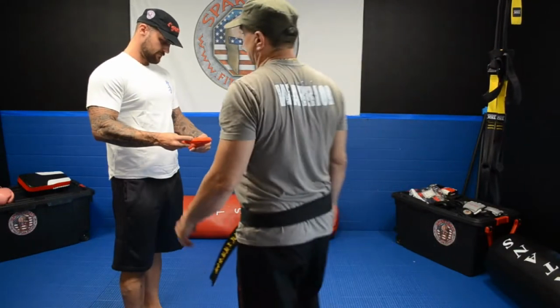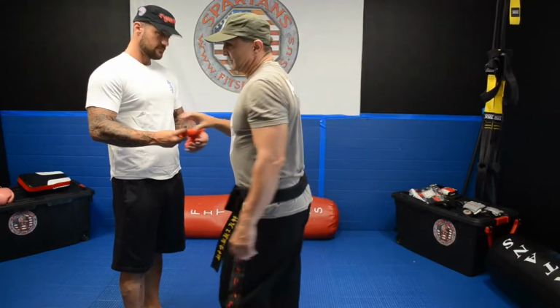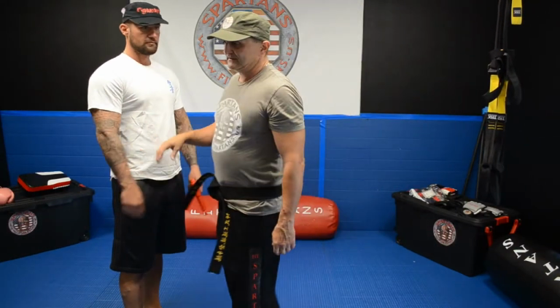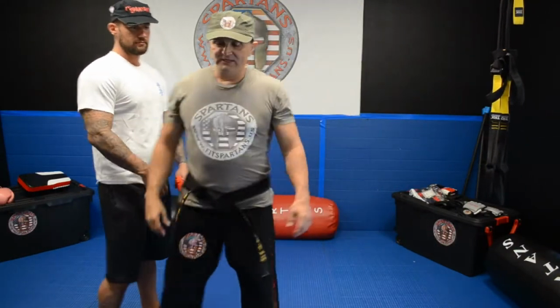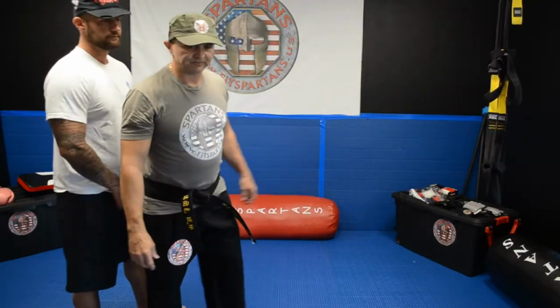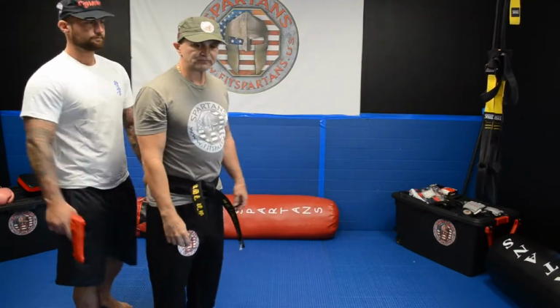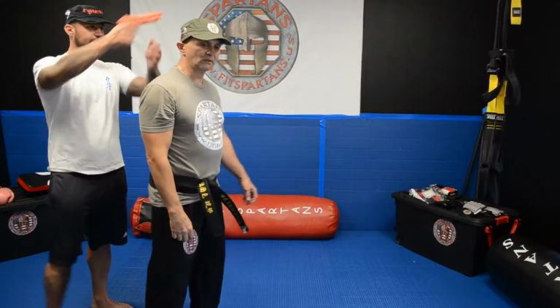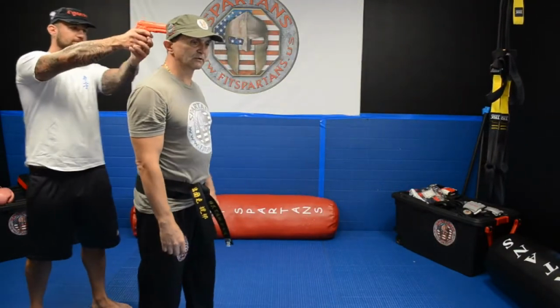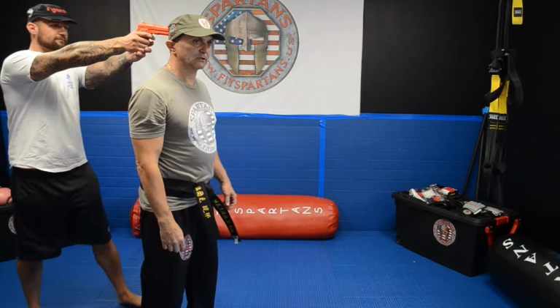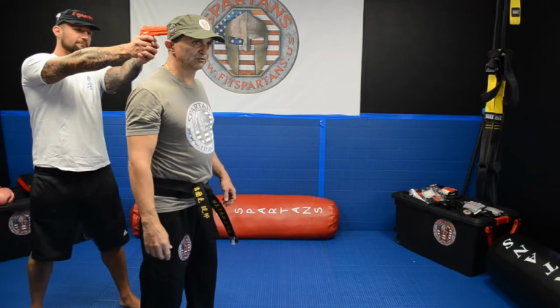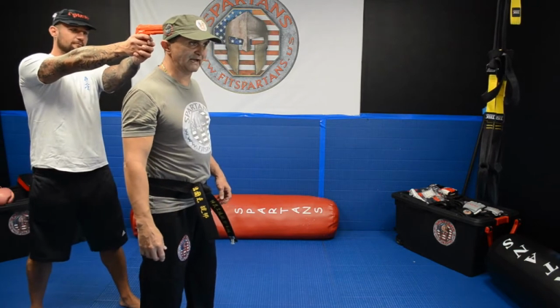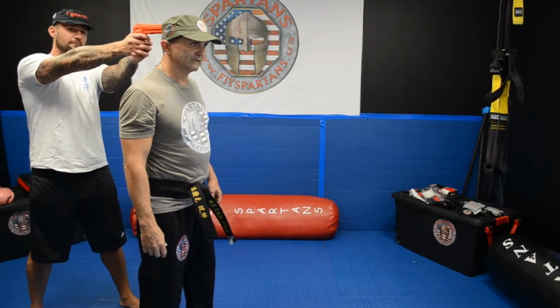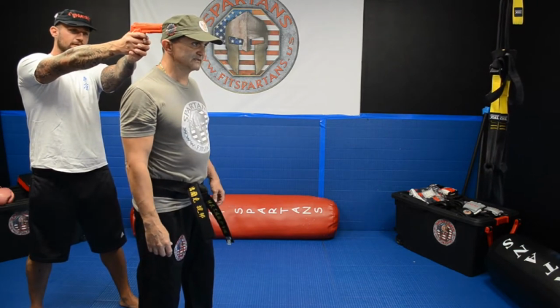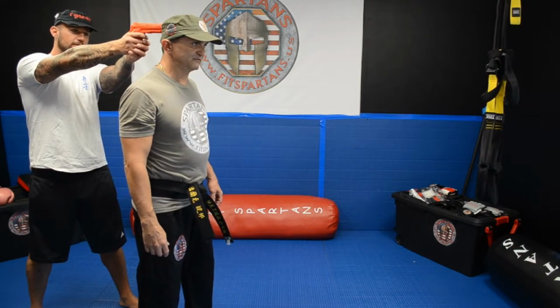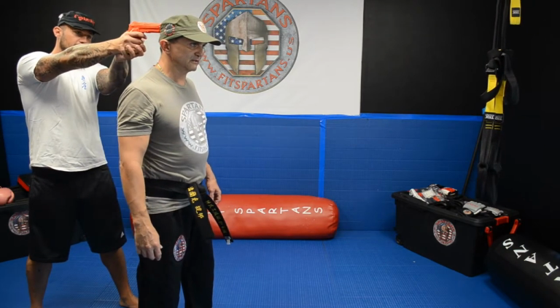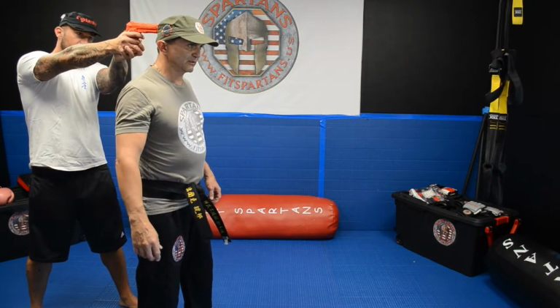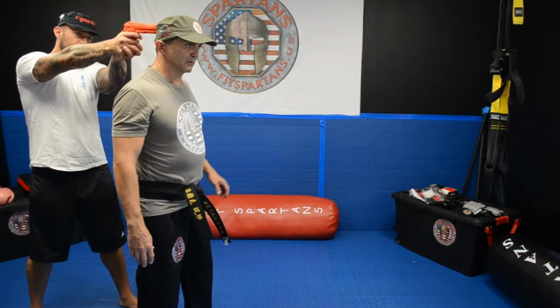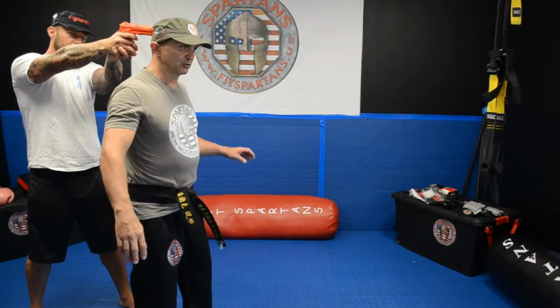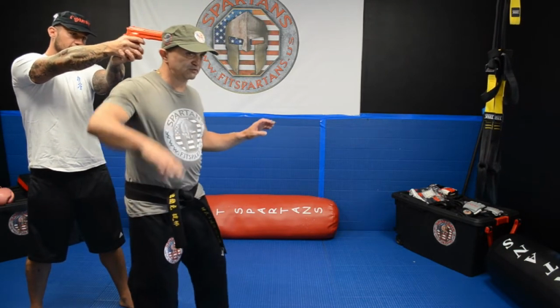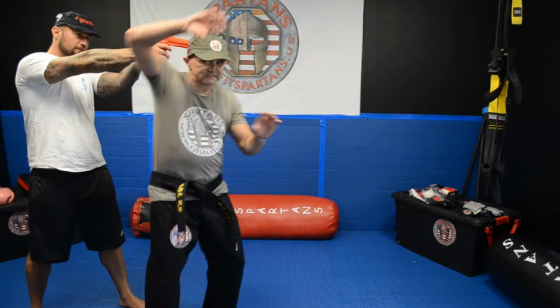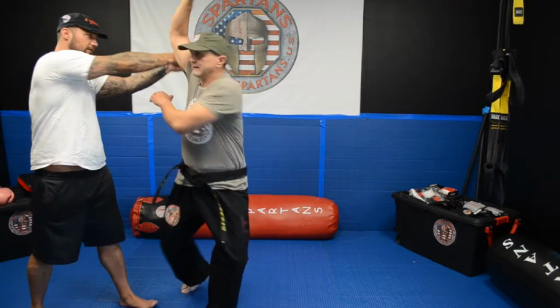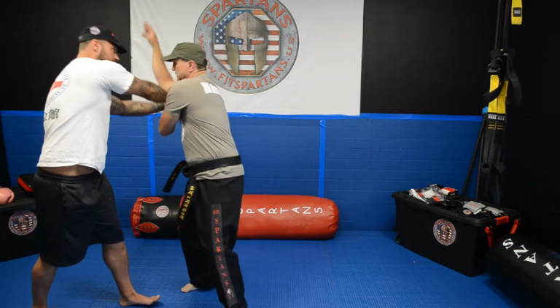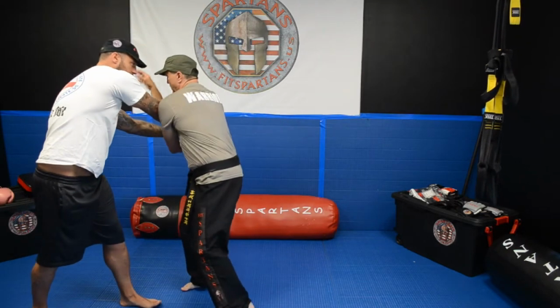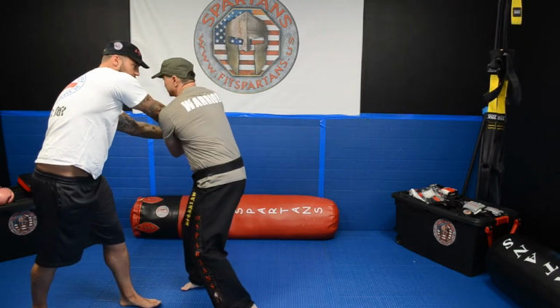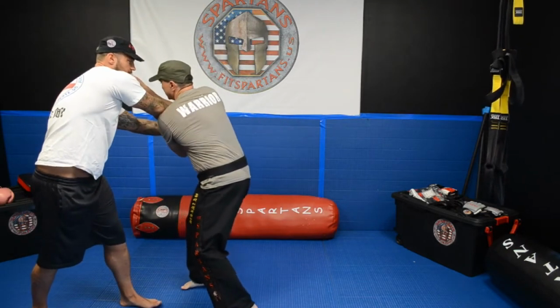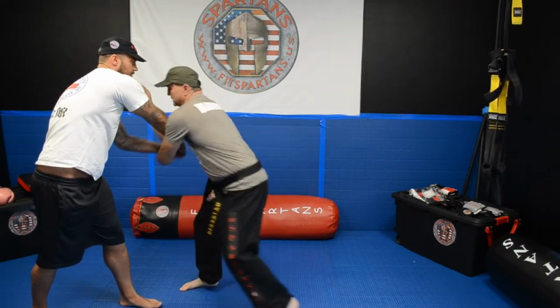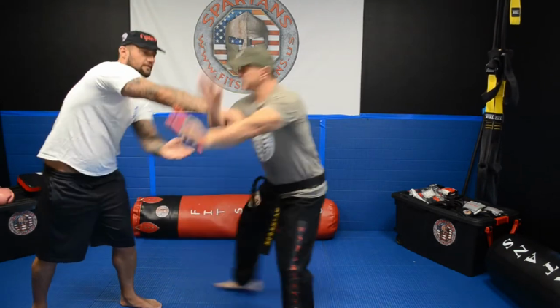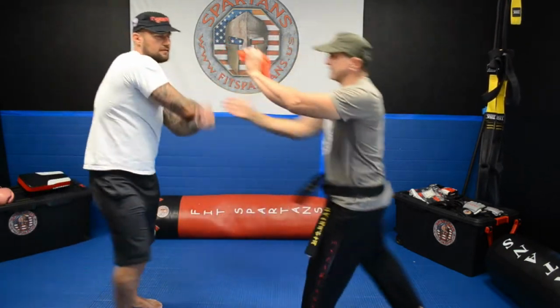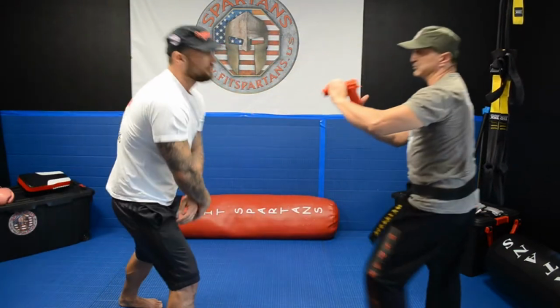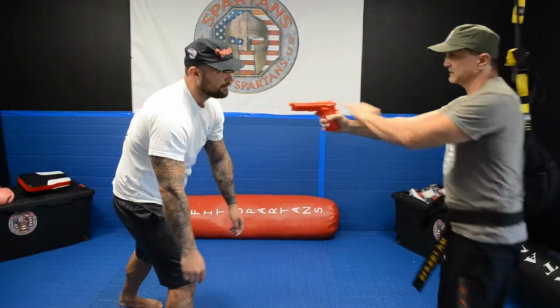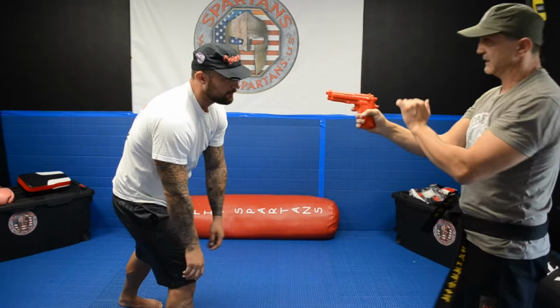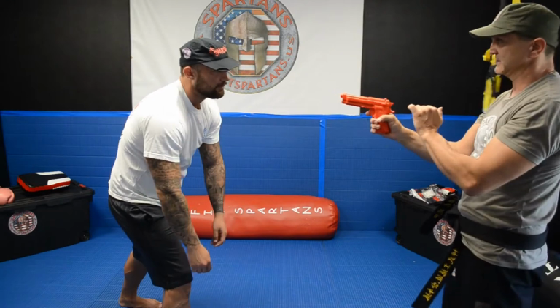If somebody is getting behind you, putting the gun to your head, it is more difficult, but you have to go to the side, you go down, you get the gun, you turn it and you push it and you get it.